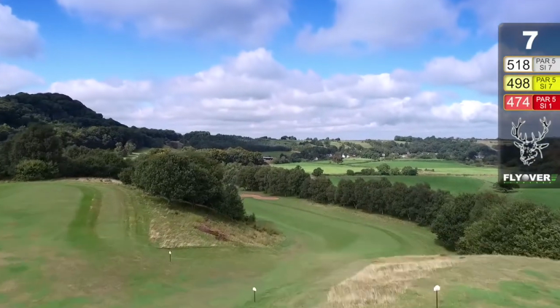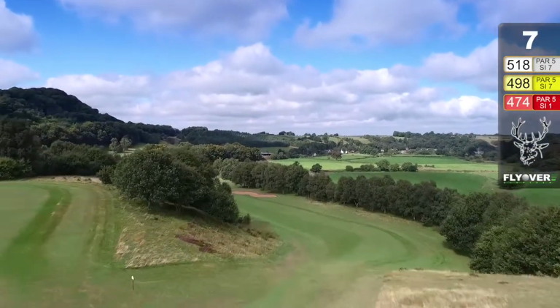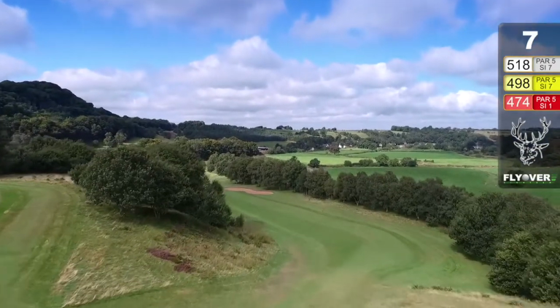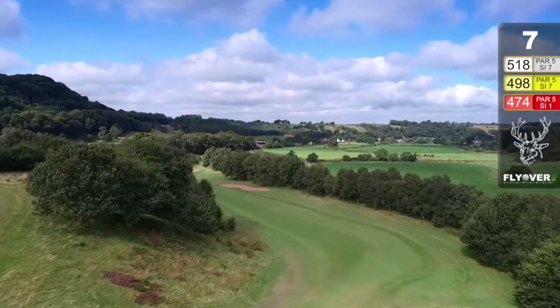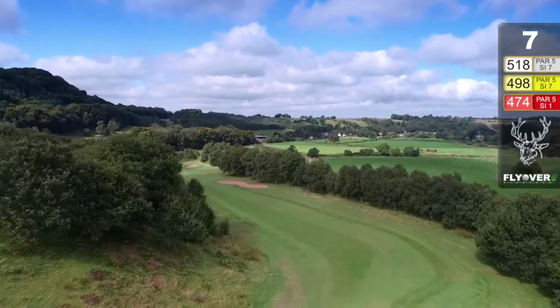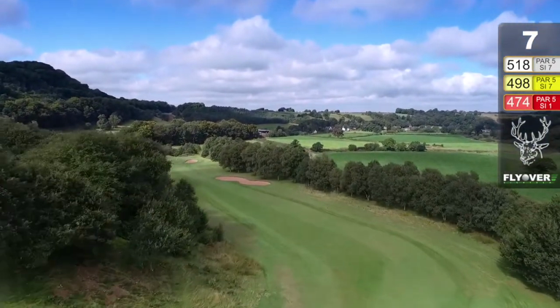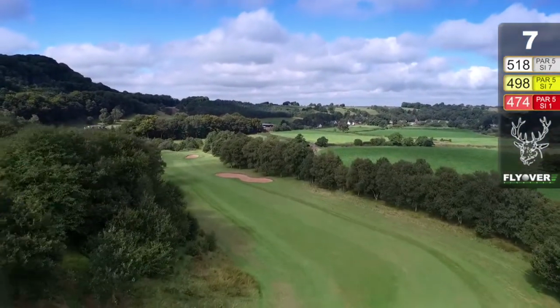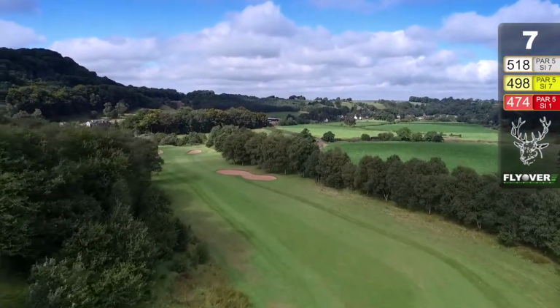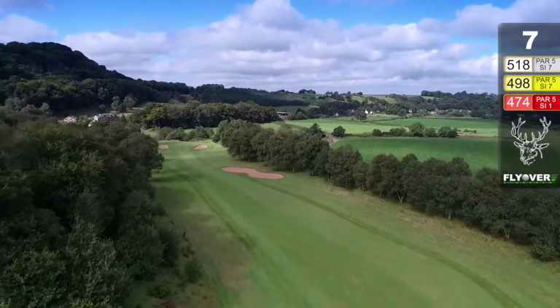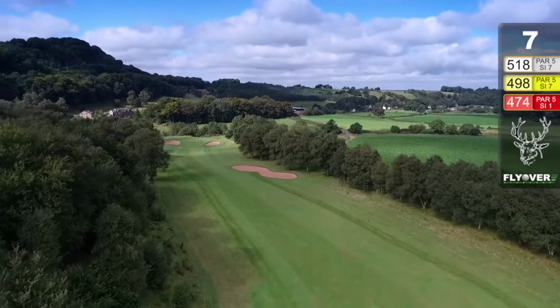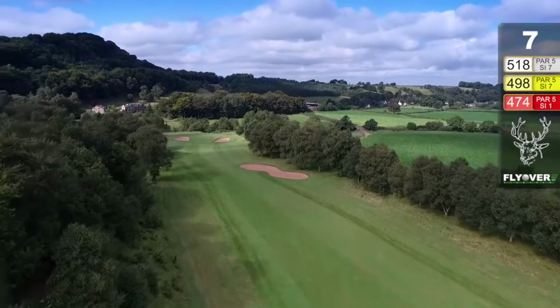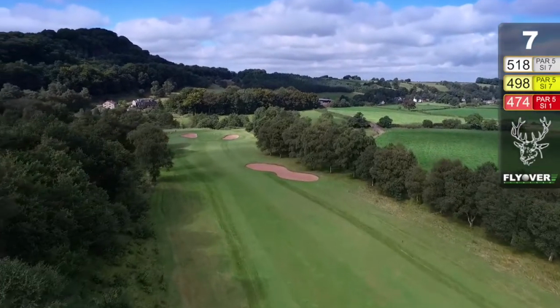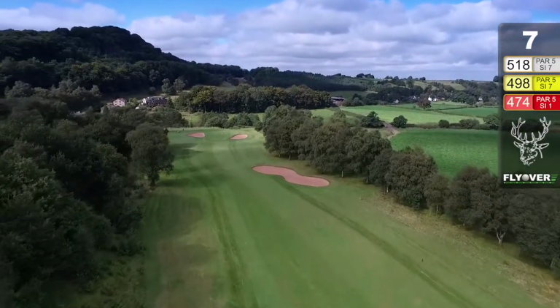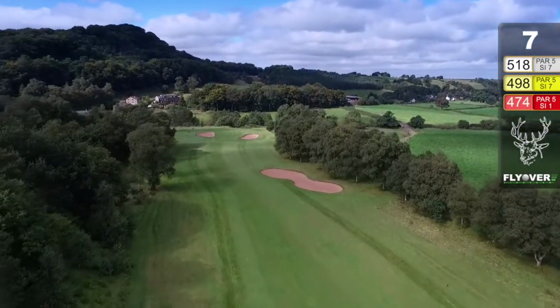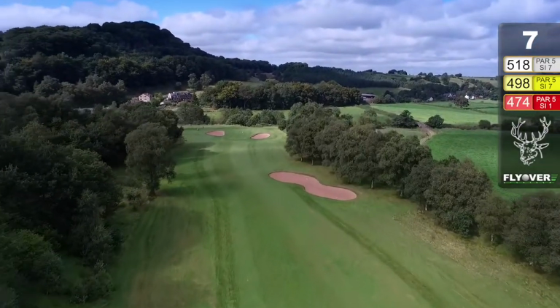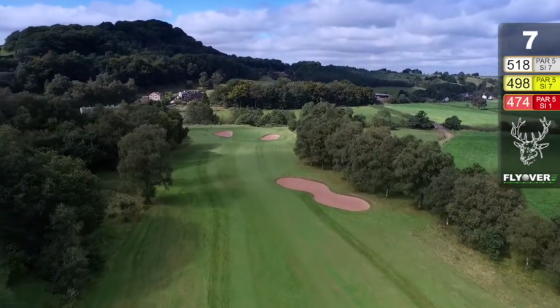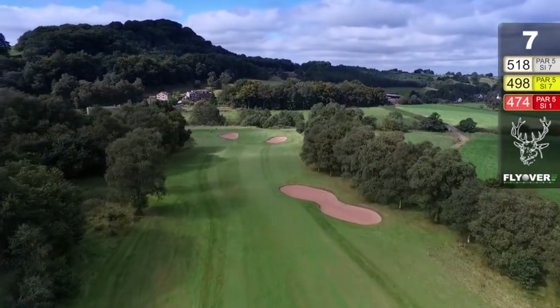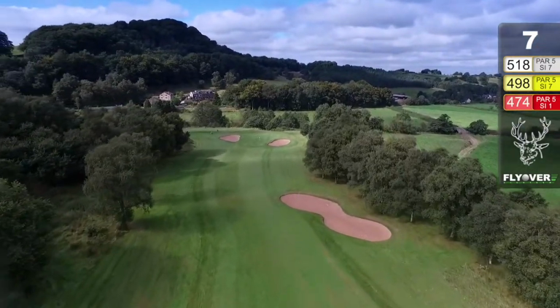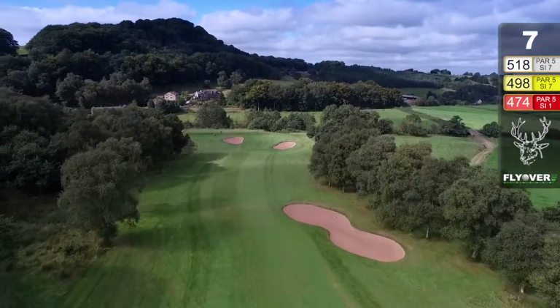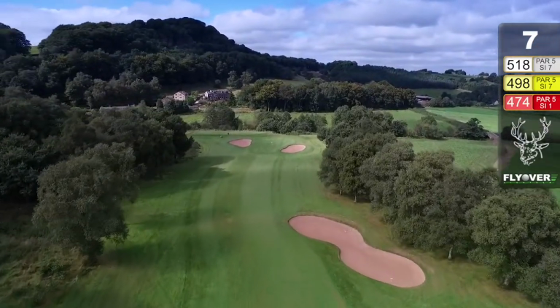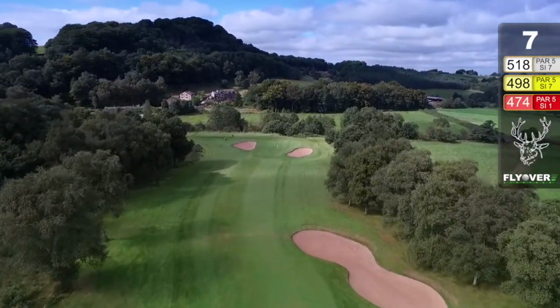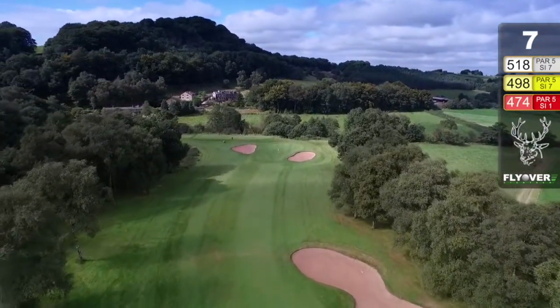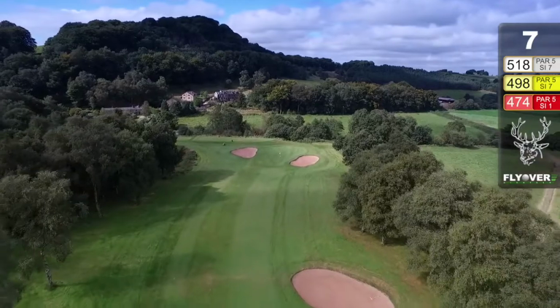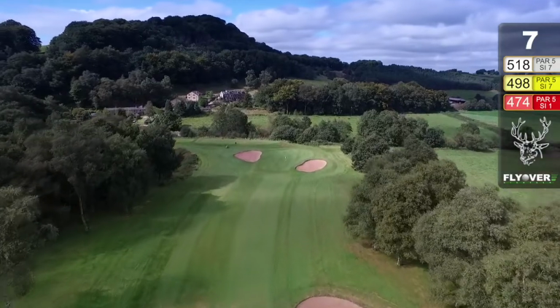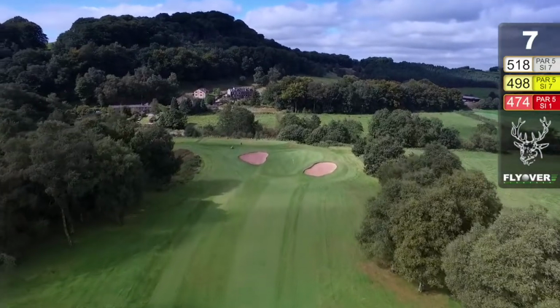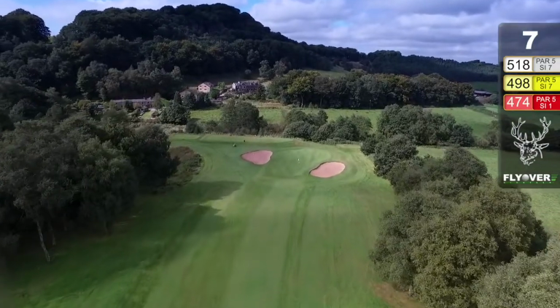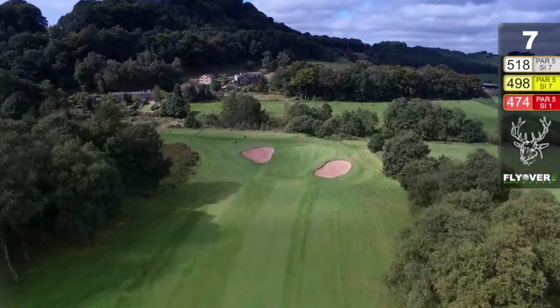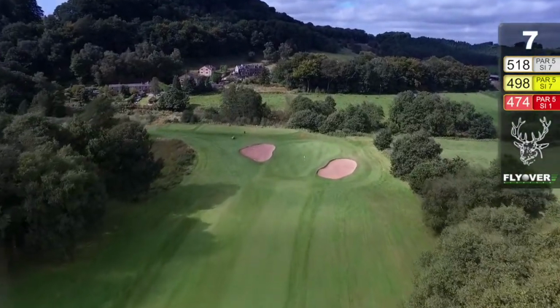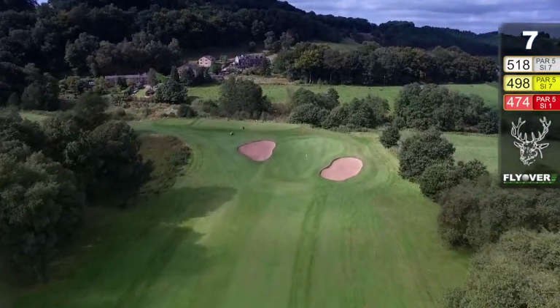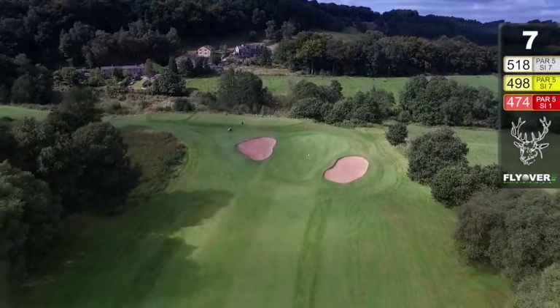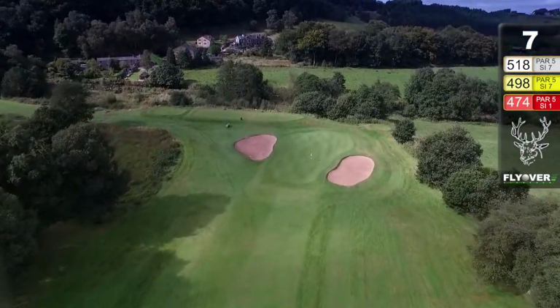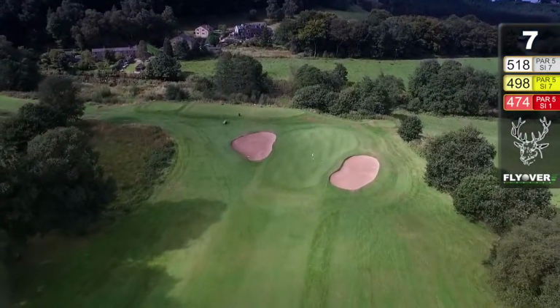Wonderful par five. Drive it on the top fairway and it'll leave yourself a difficult second shot. But if you get down on the lower fairway, that gives you a much better chance of a birdie or perhaps even an eagle for the longer hitters.